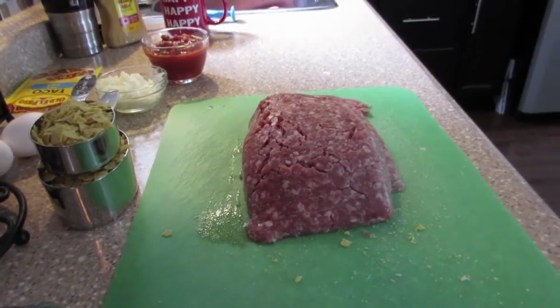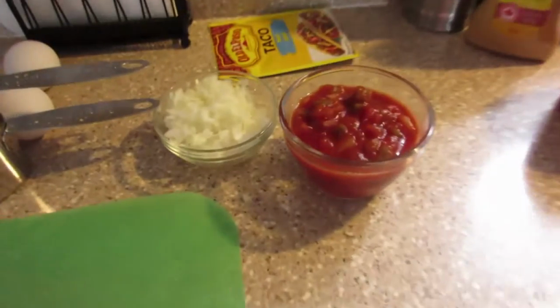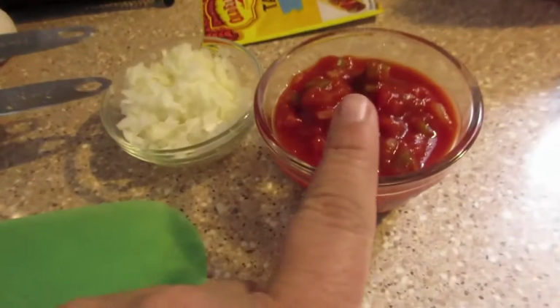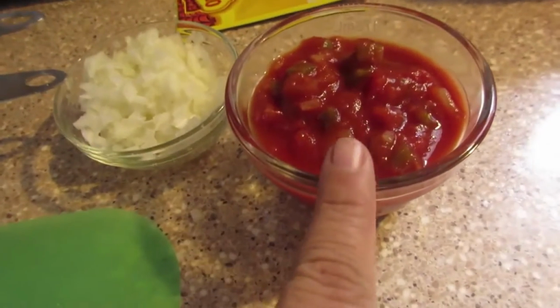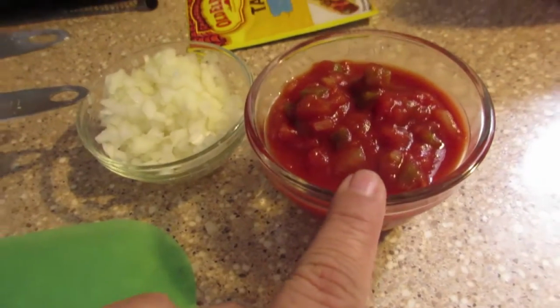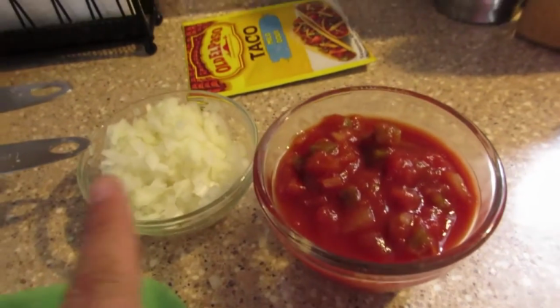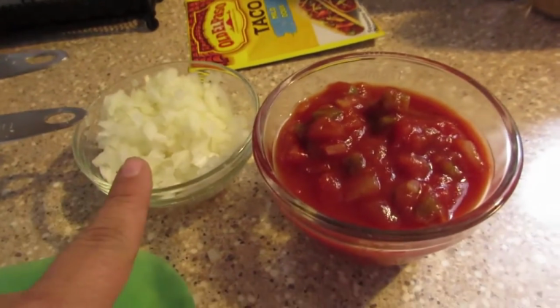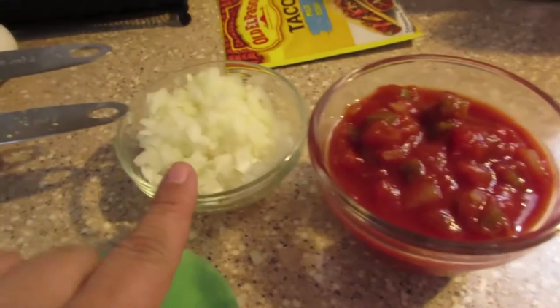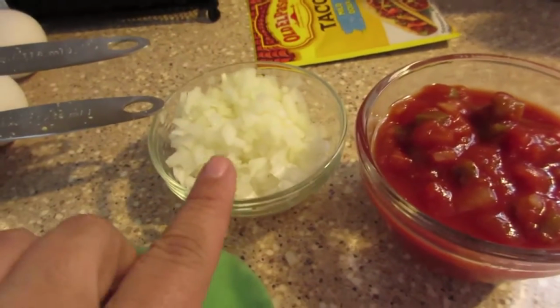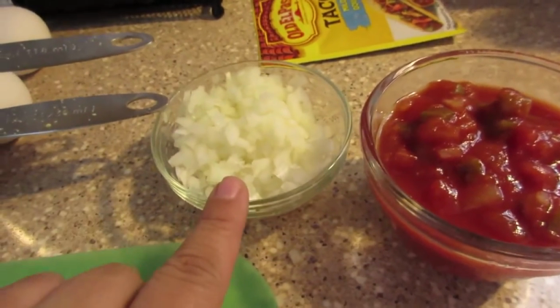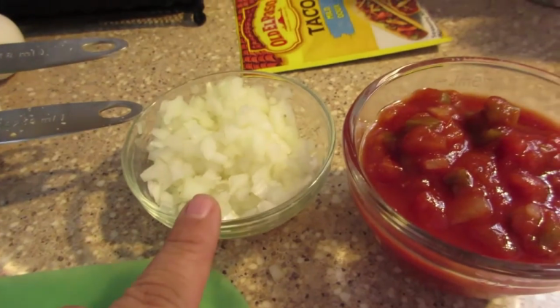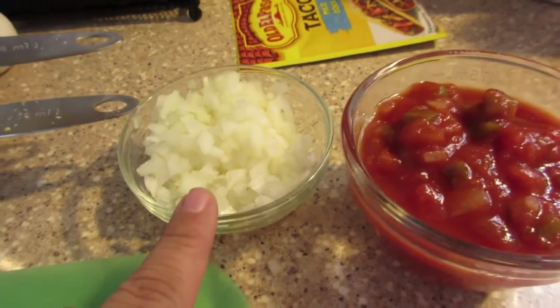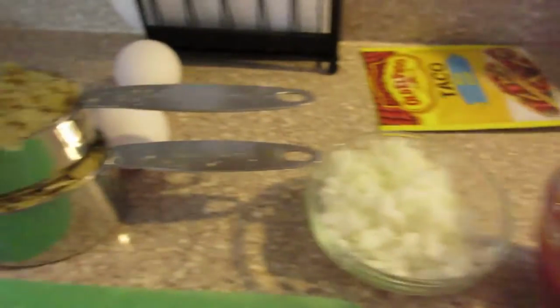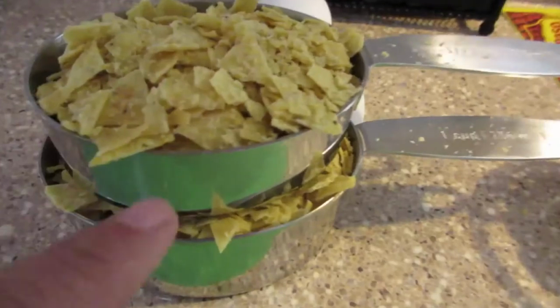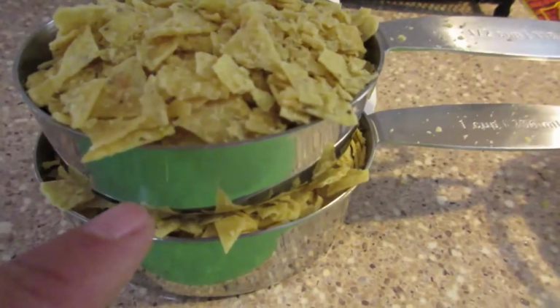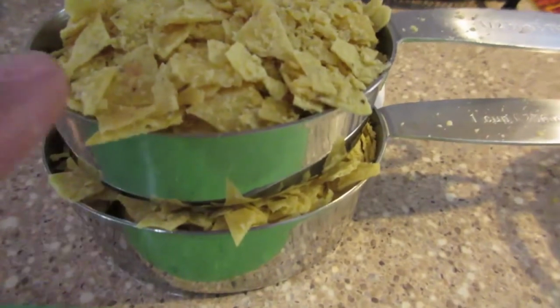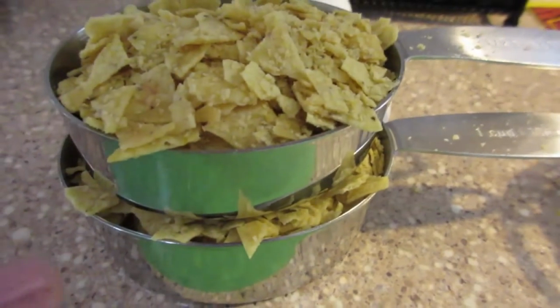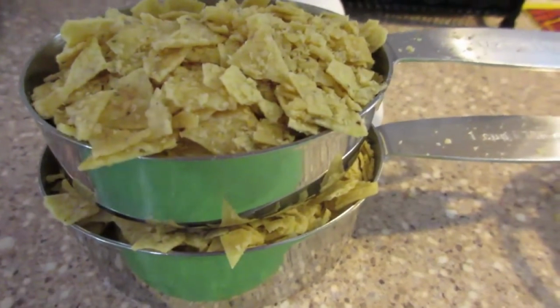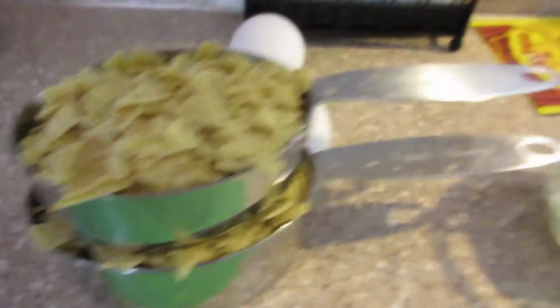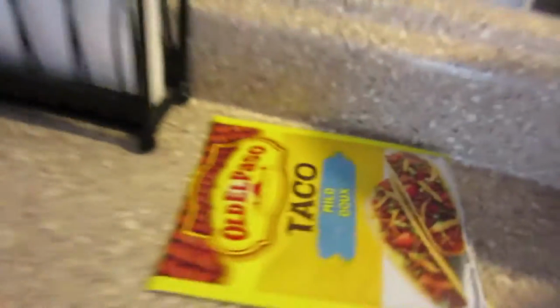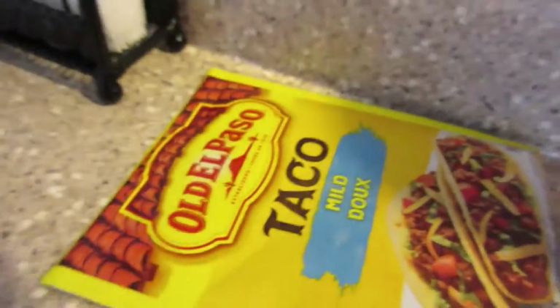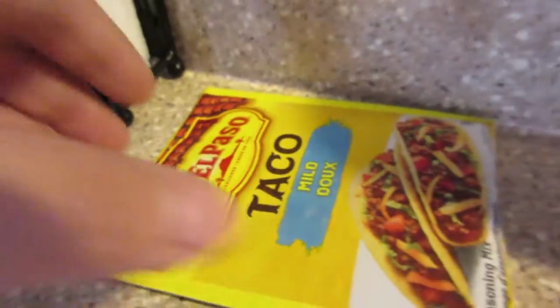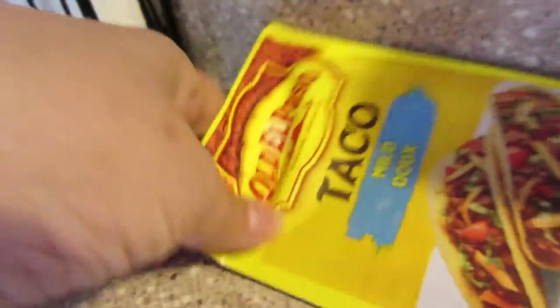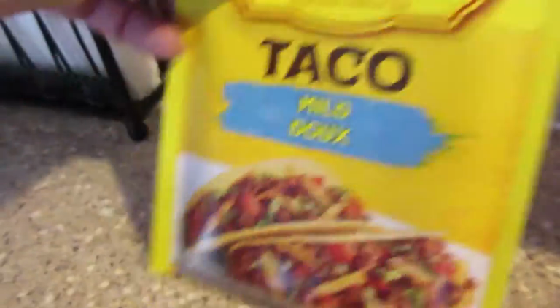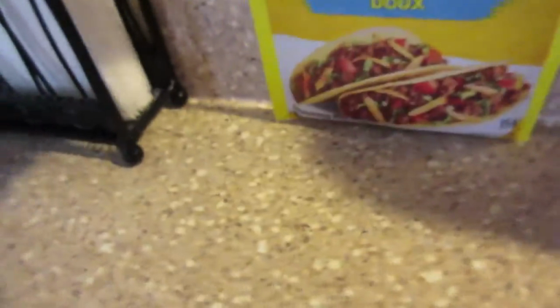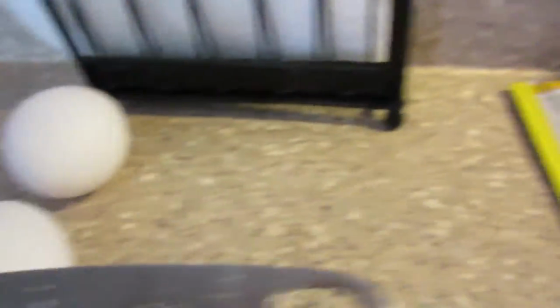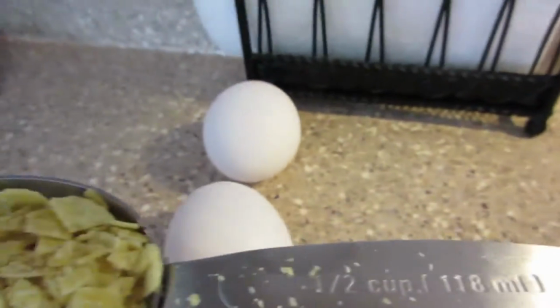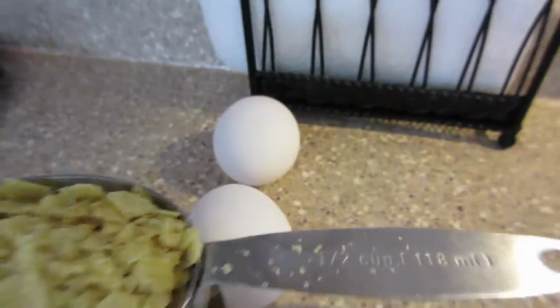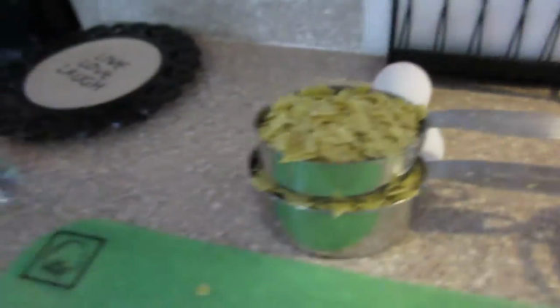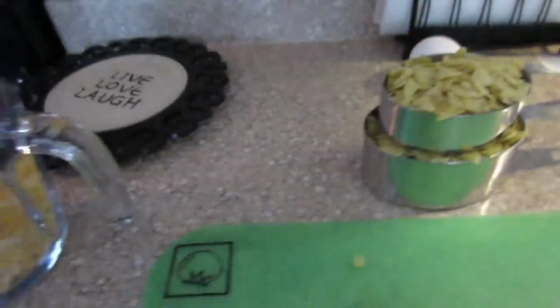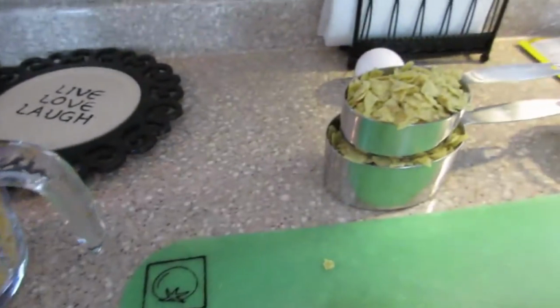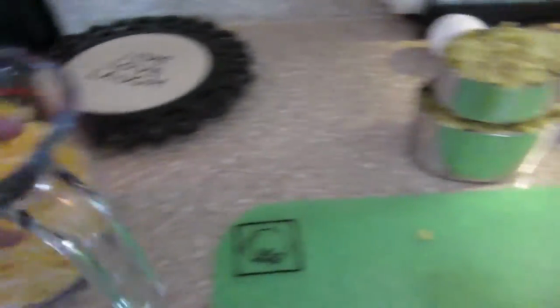We will be using three quarters of a cup of salsa, about one average-size onion diced up, one and a half cups of crushed tortilla chips, a package of taco seasoning, two eggs, and about two cups of cheese.